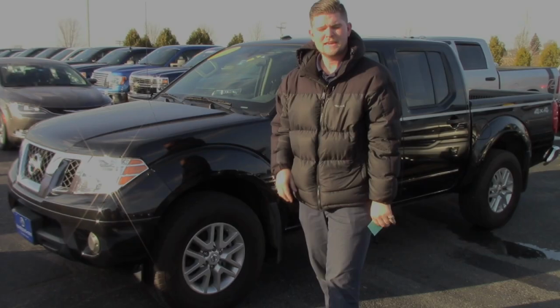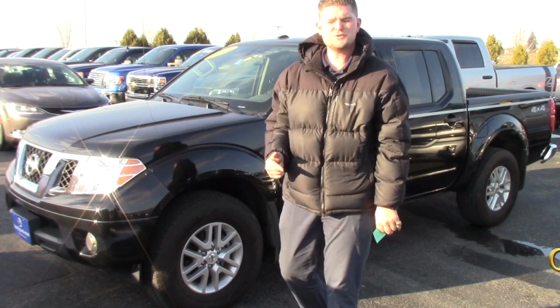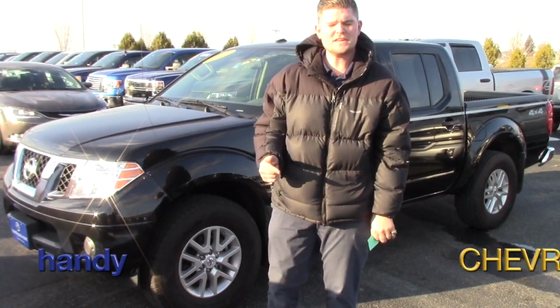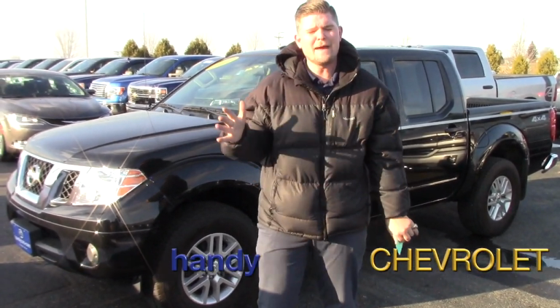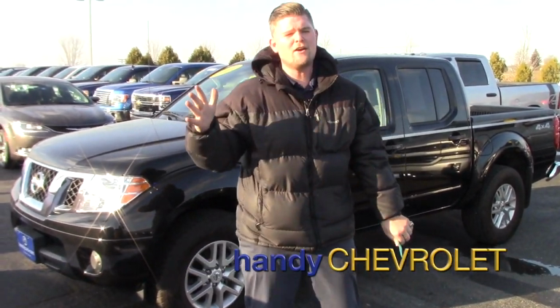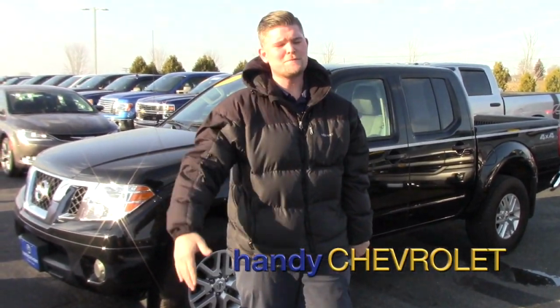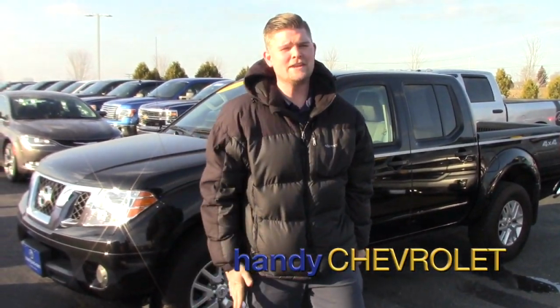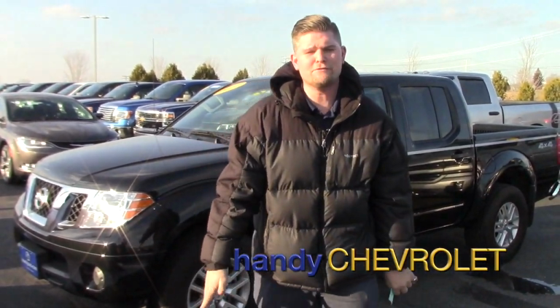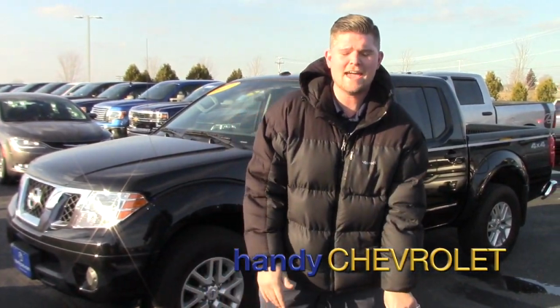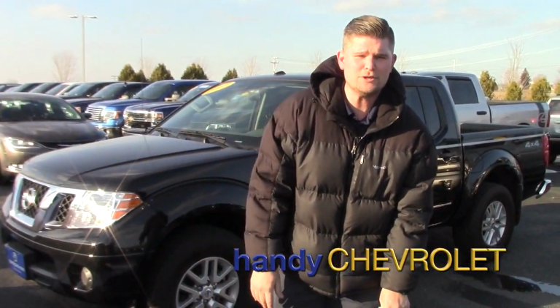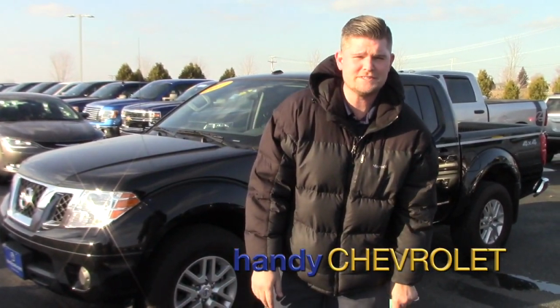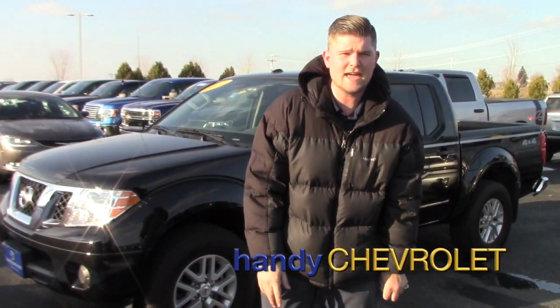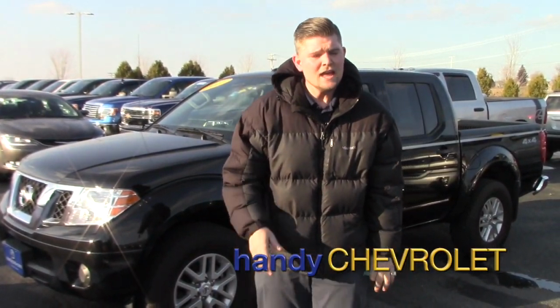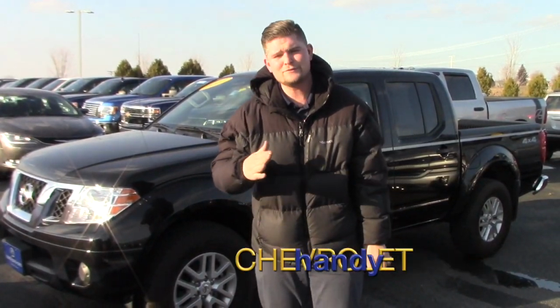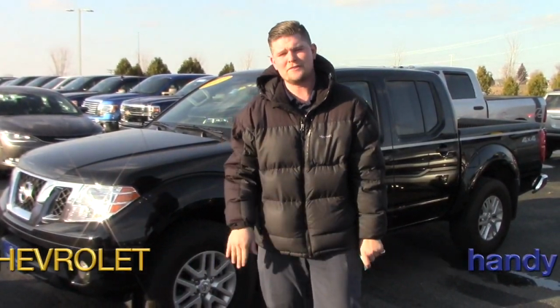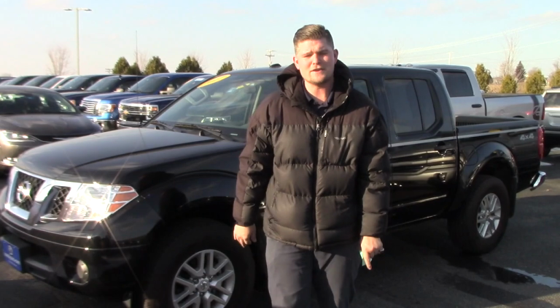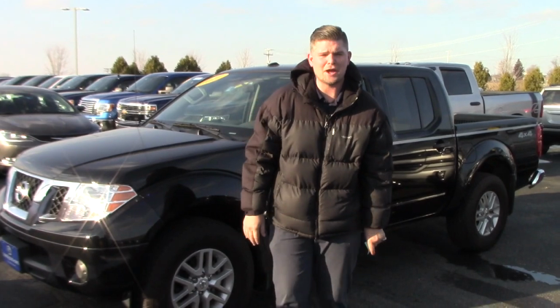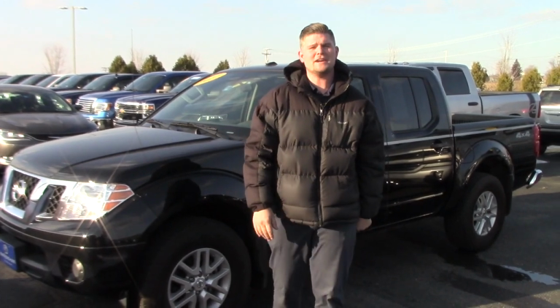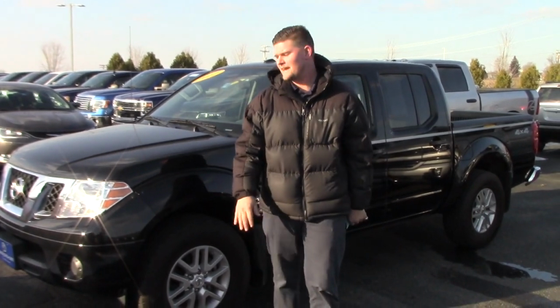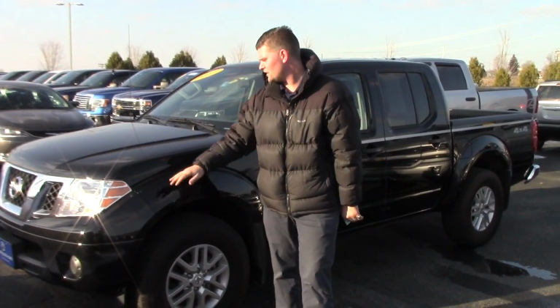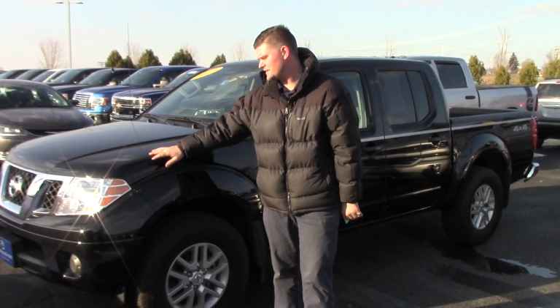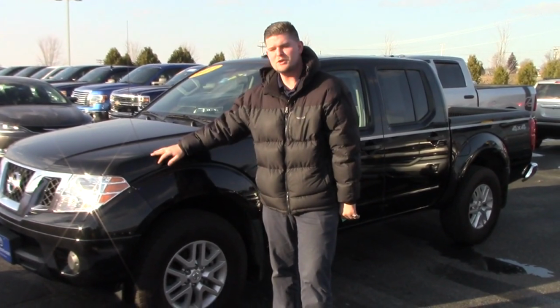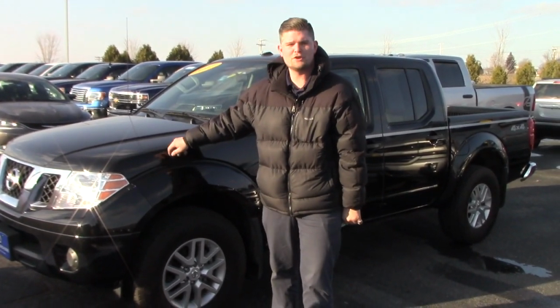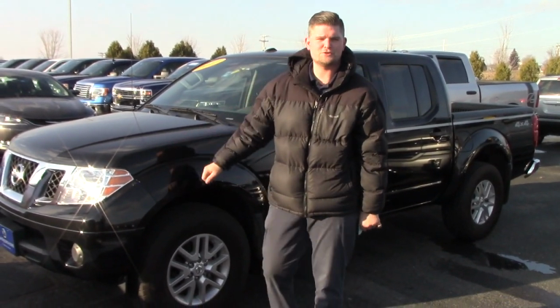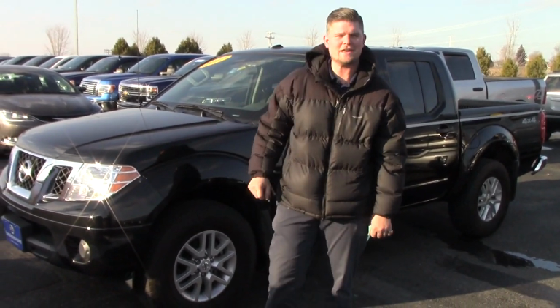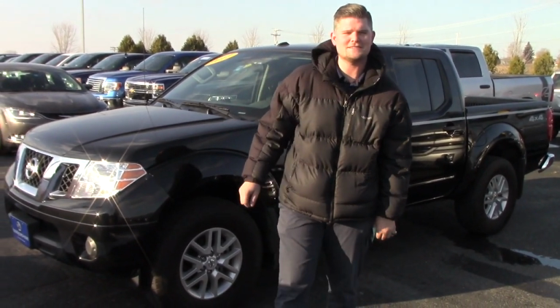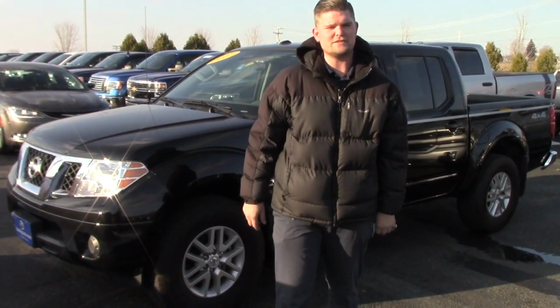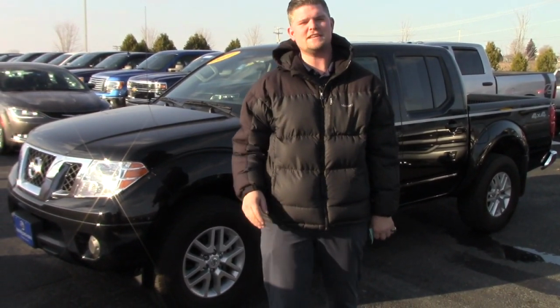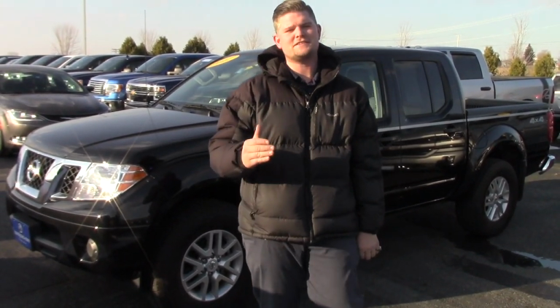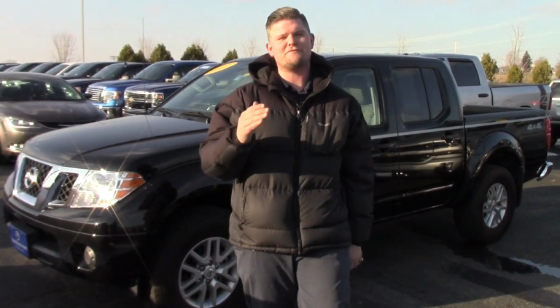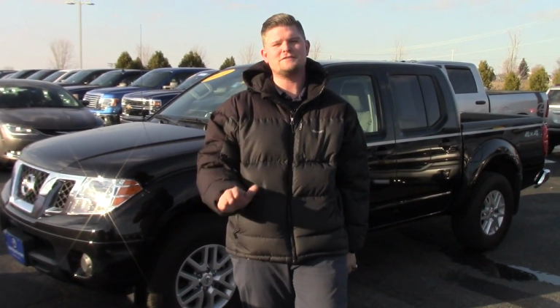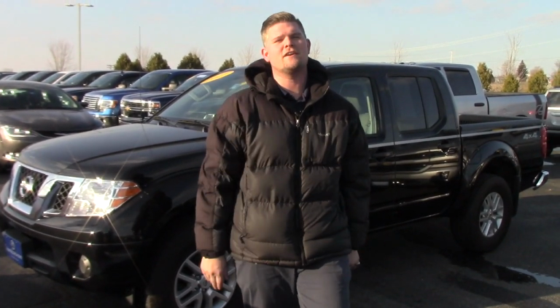Hey Susan, it's Matt Artis from Handy Chevrolet. How are we doing today? I just want to thank you for coming in and taking a look at this beautiful 2017 Nissan Frontier.